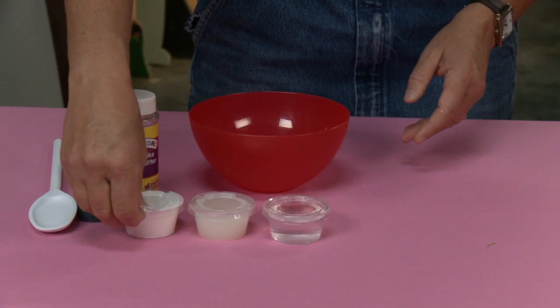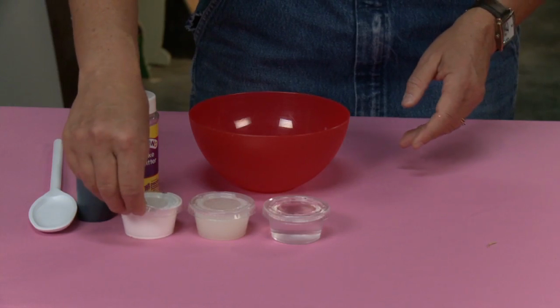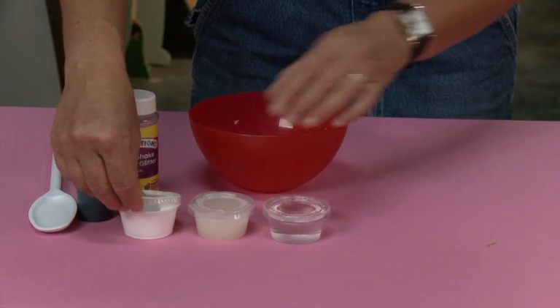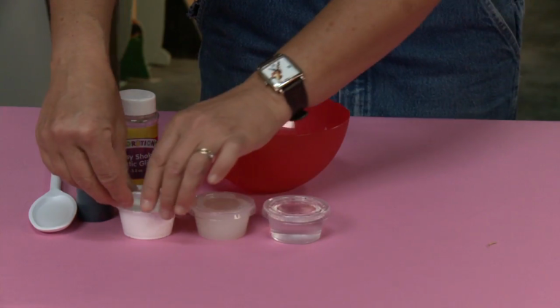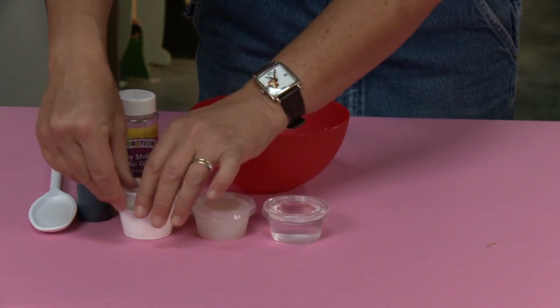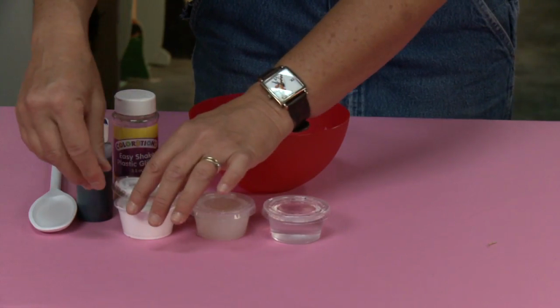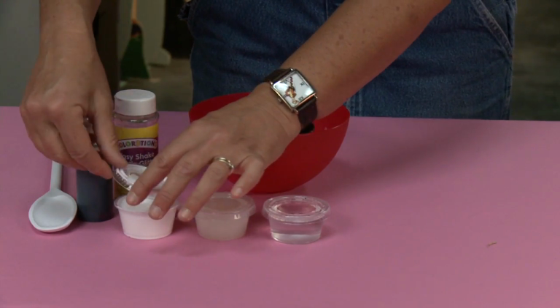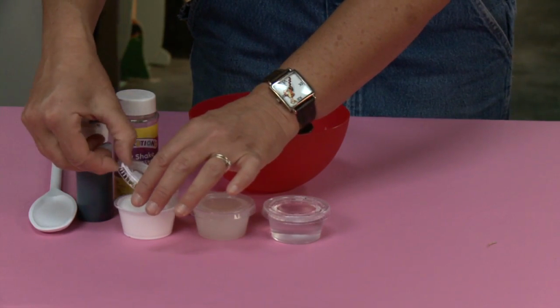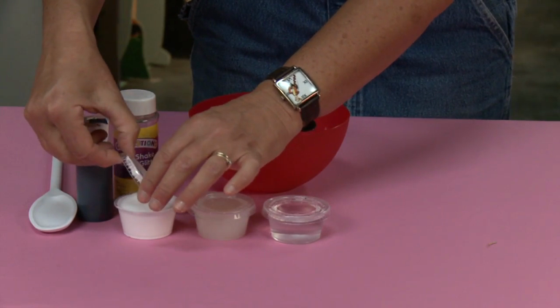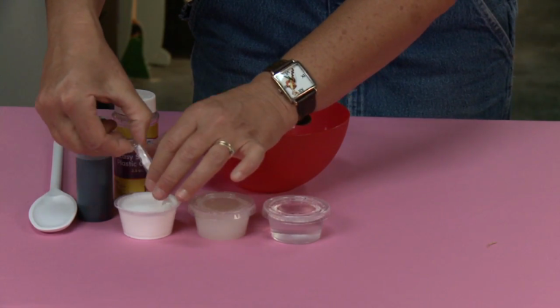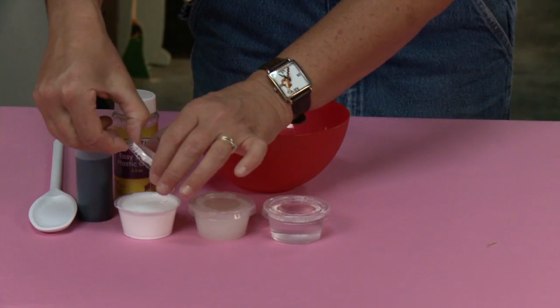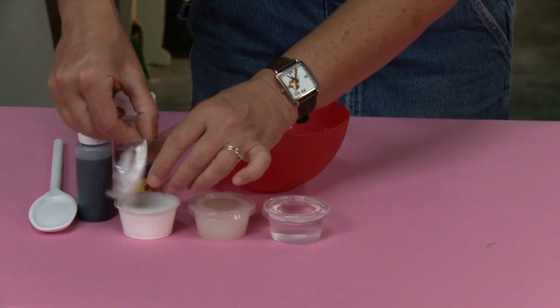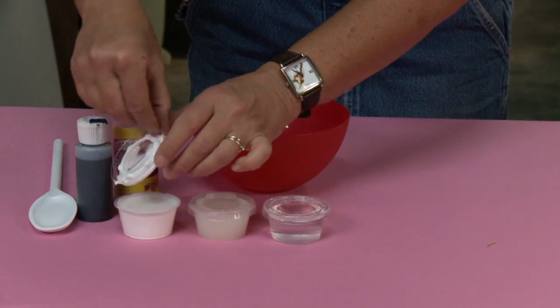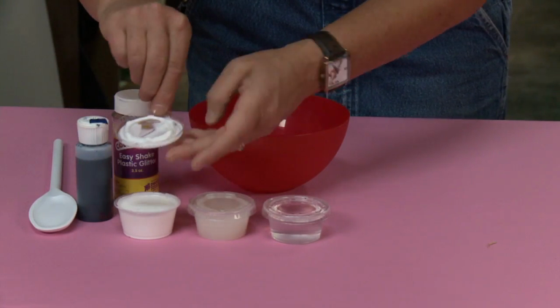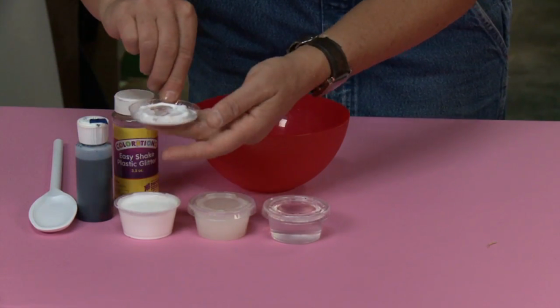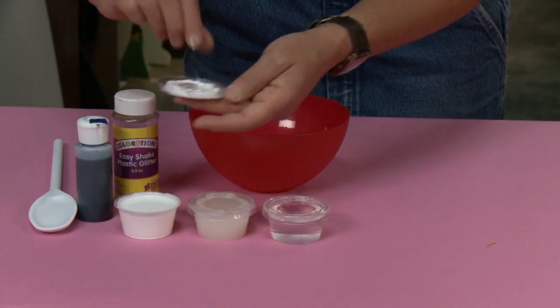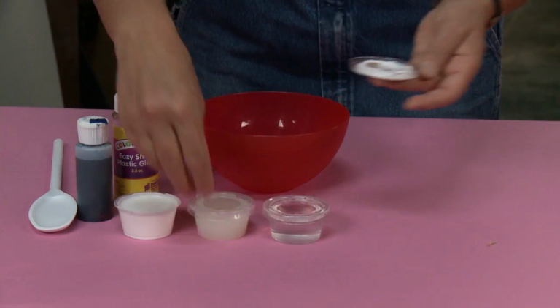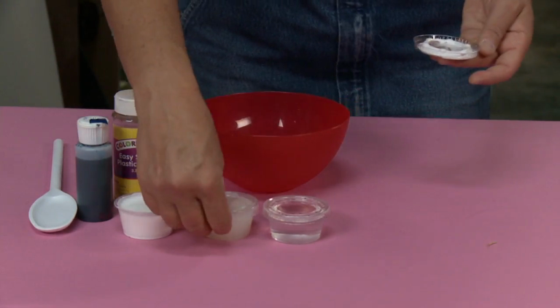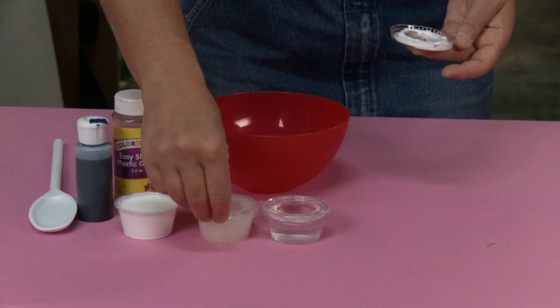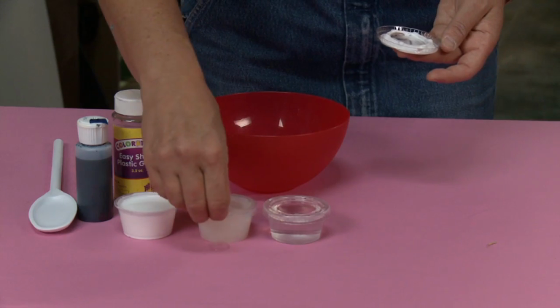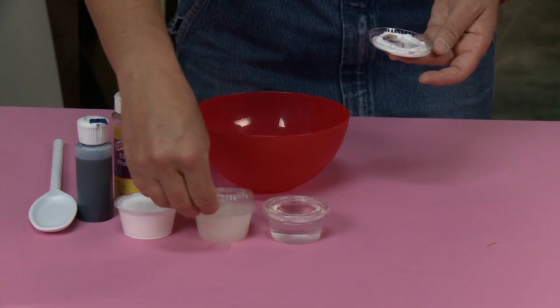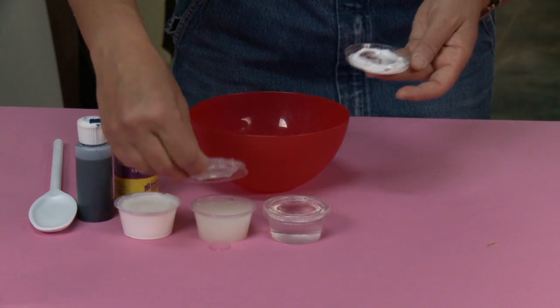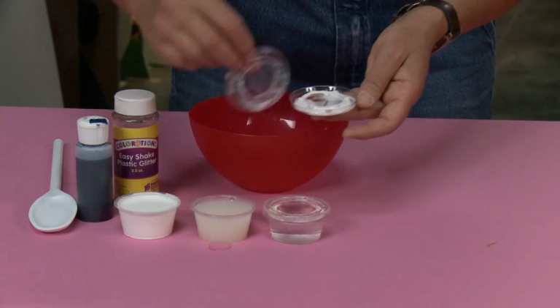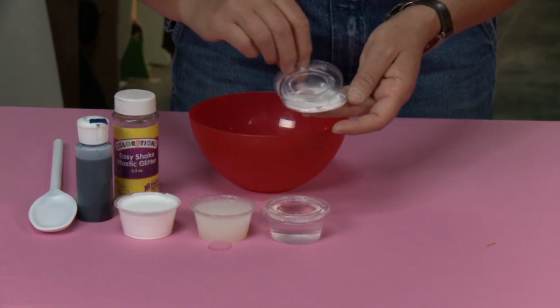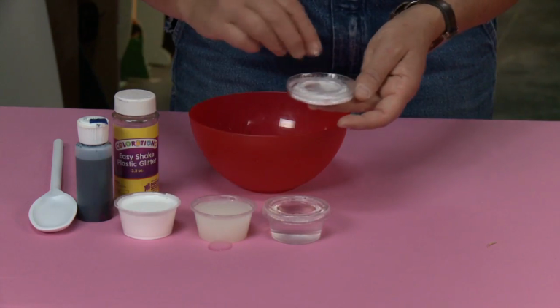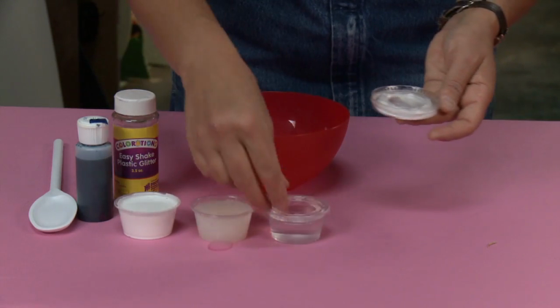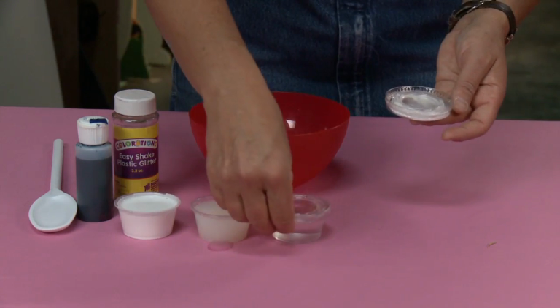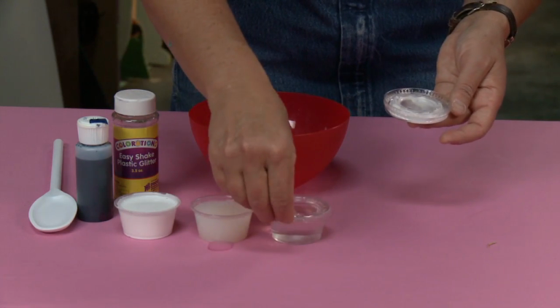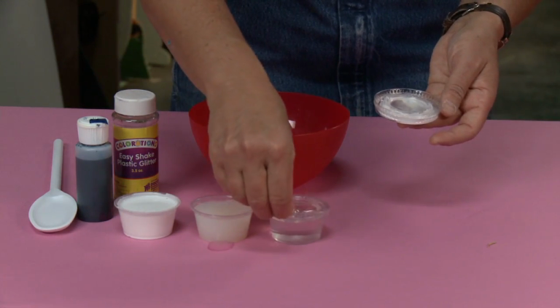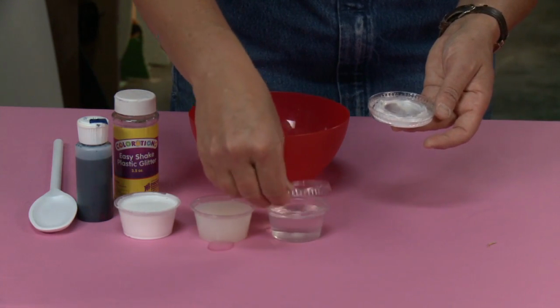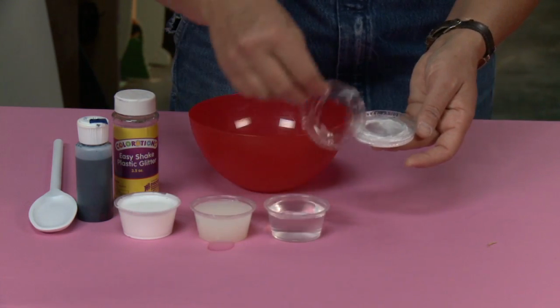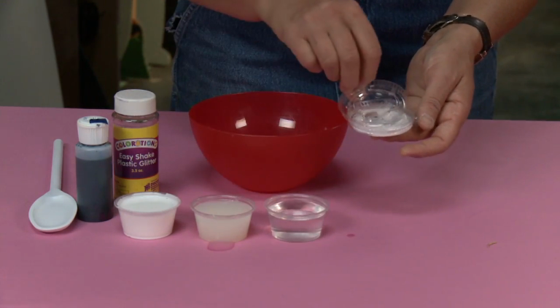First thing — make sure that you have an area that can get messy, because this stuff is messy. I'm going to take the little lids off of these.